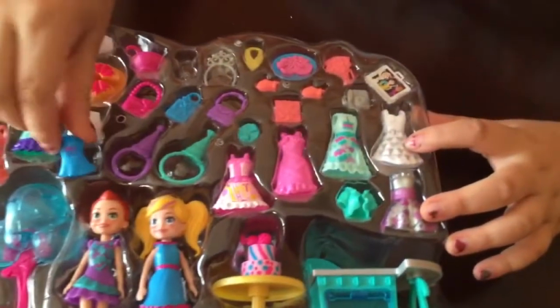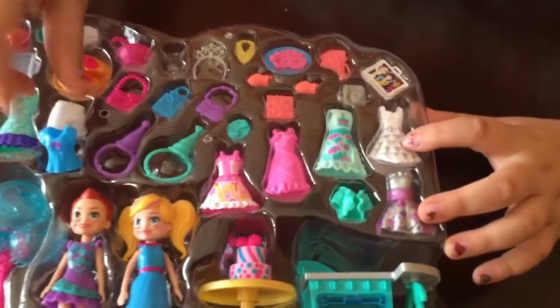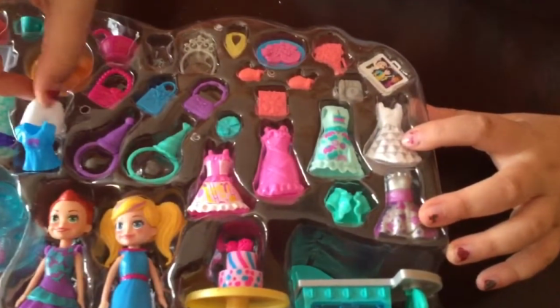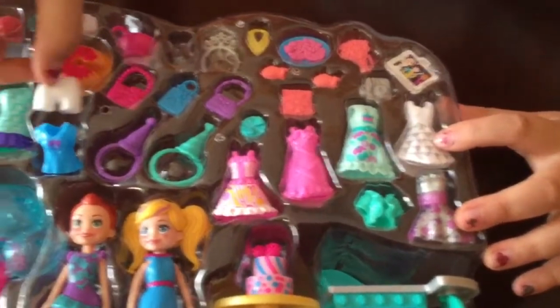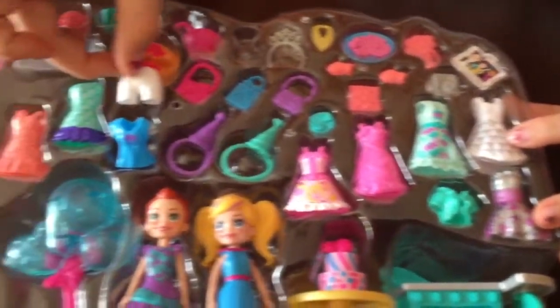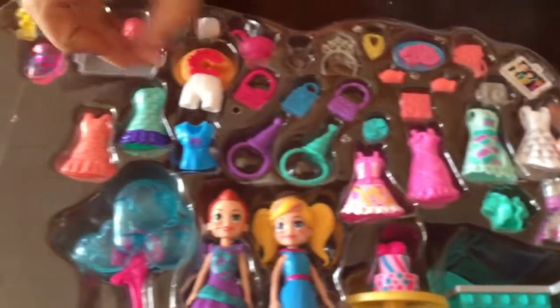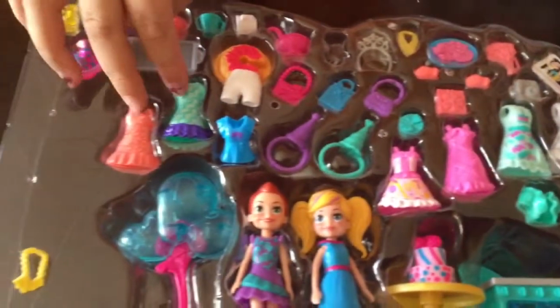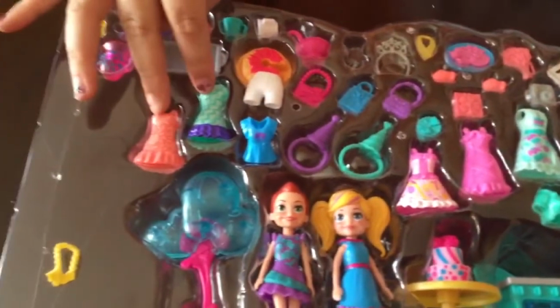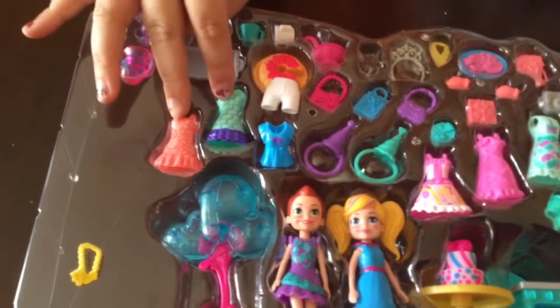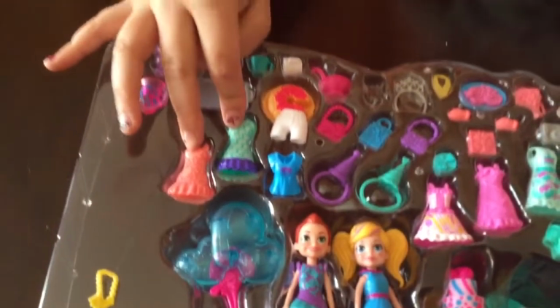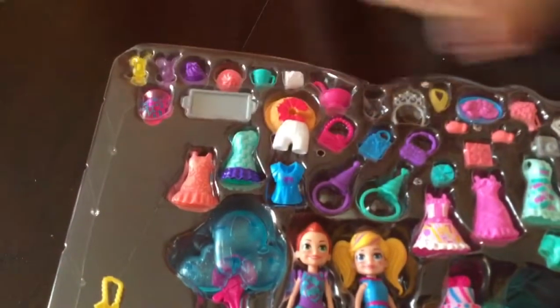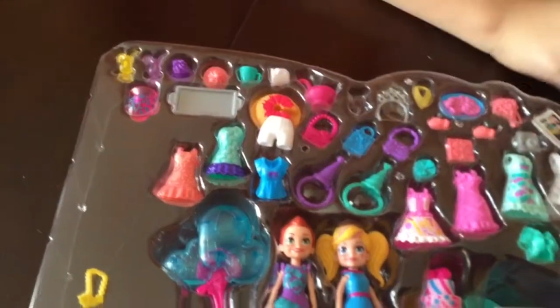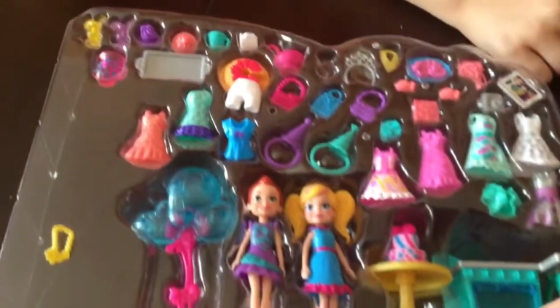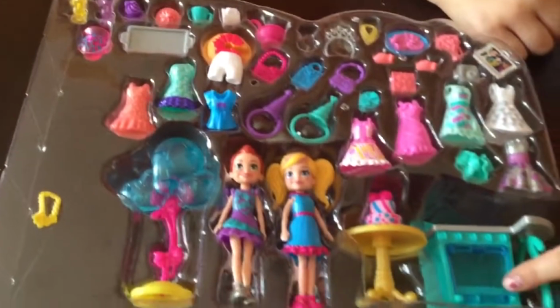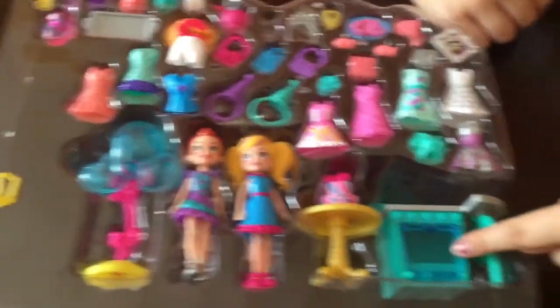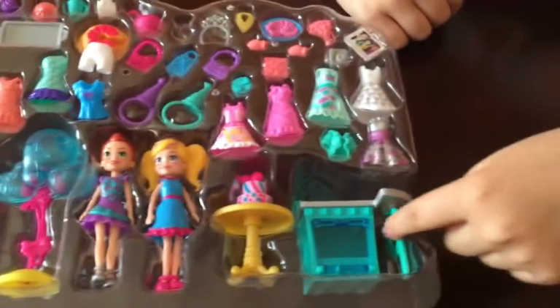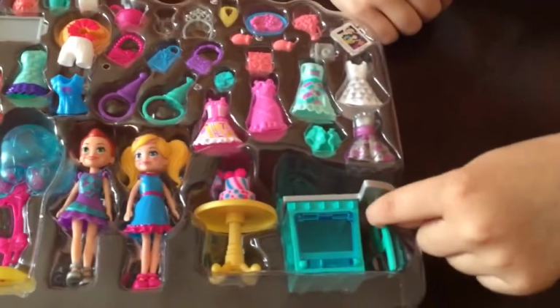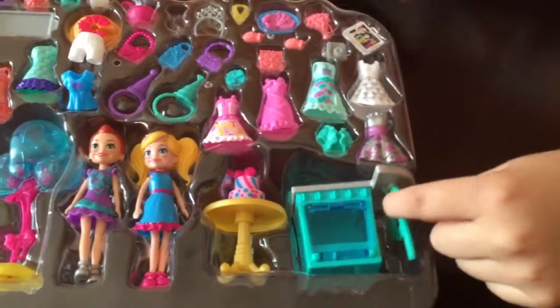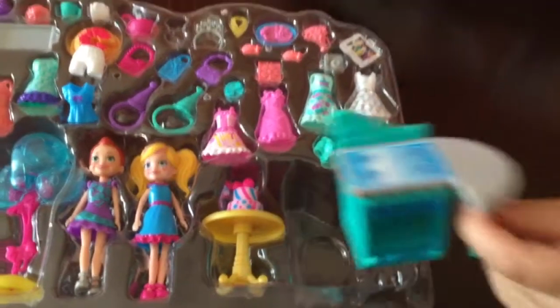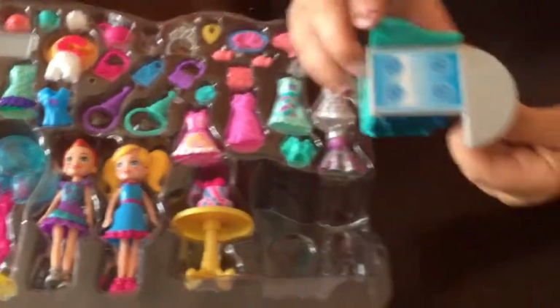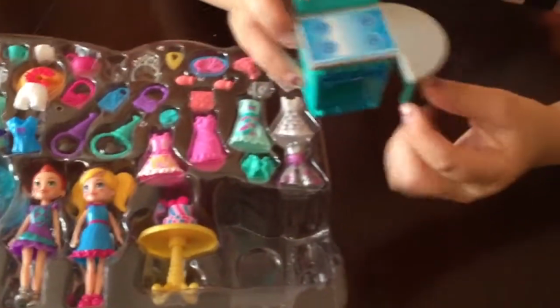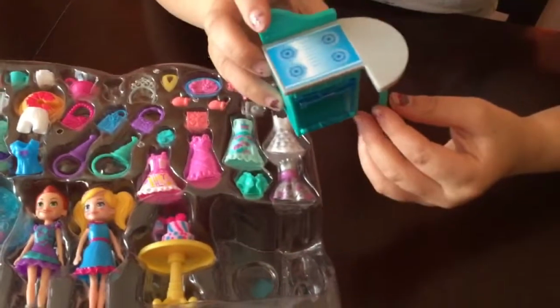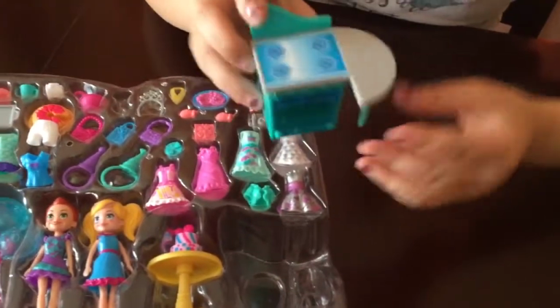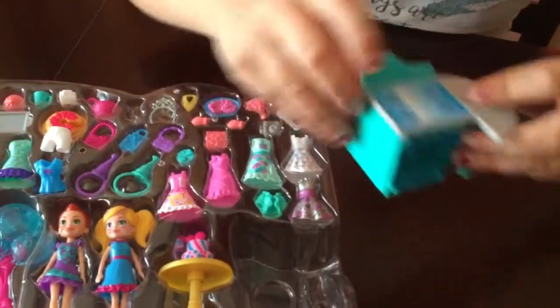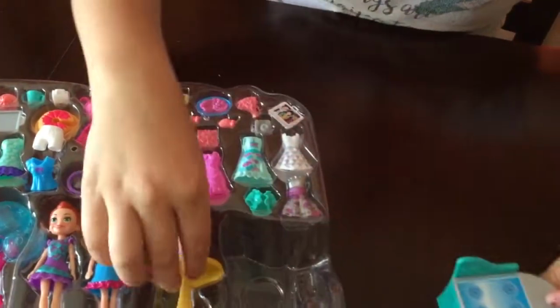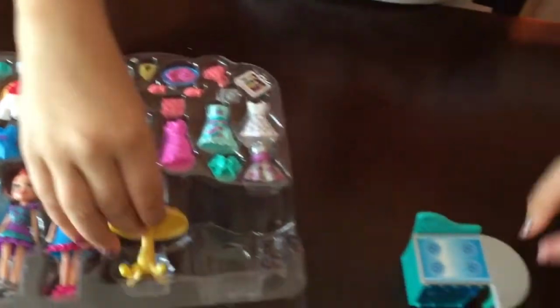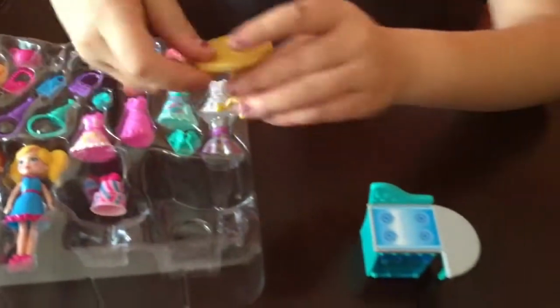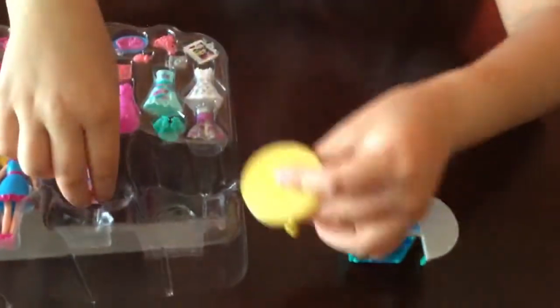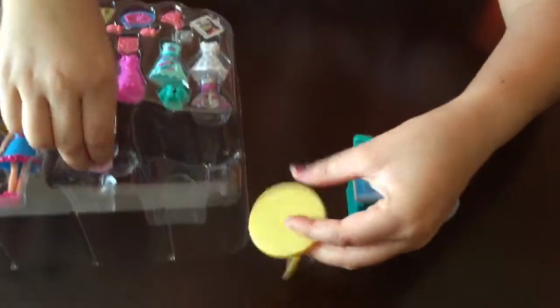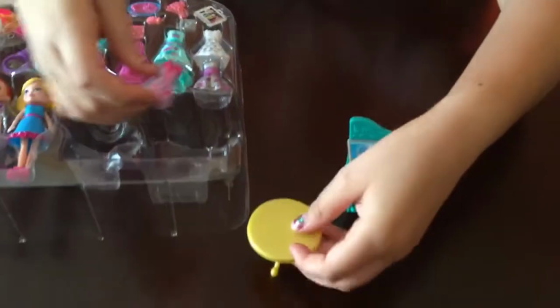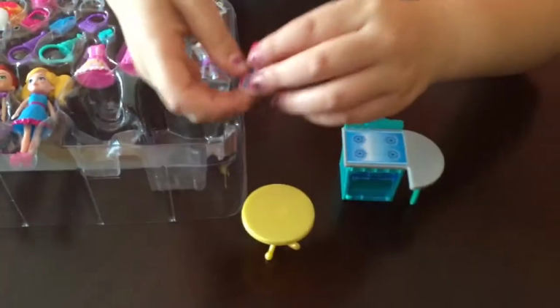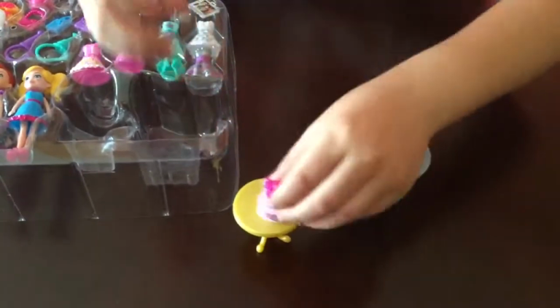And some shorts. Dresses. A little oven with a kitchen with a table. Then a separate table with a cake.